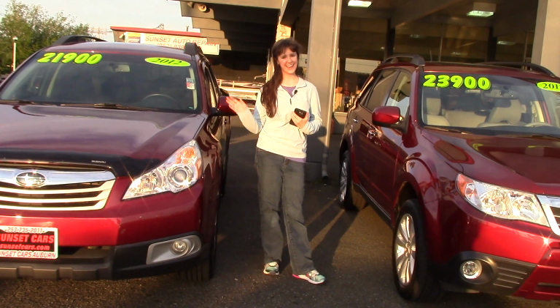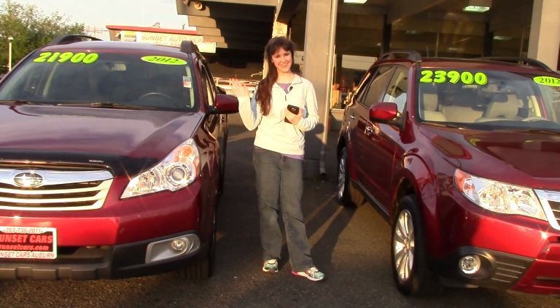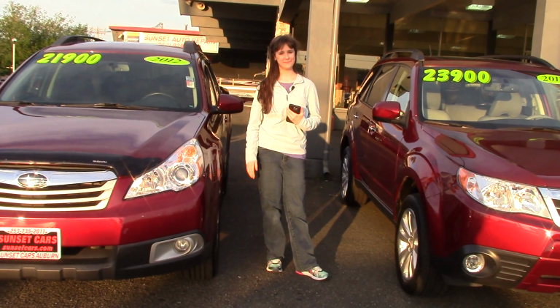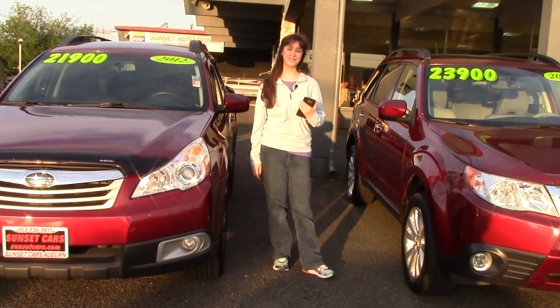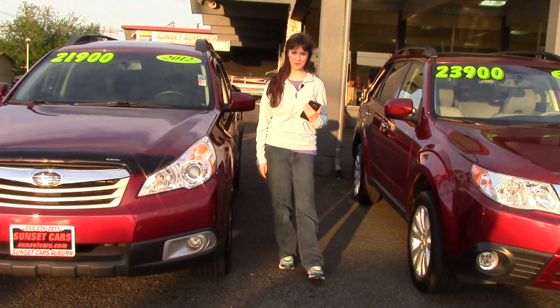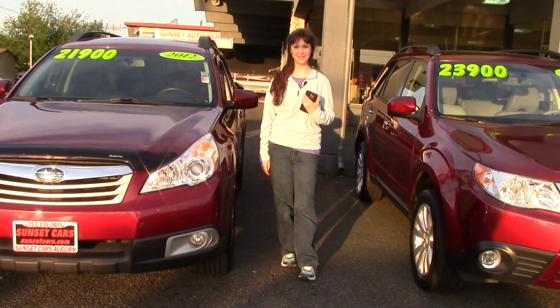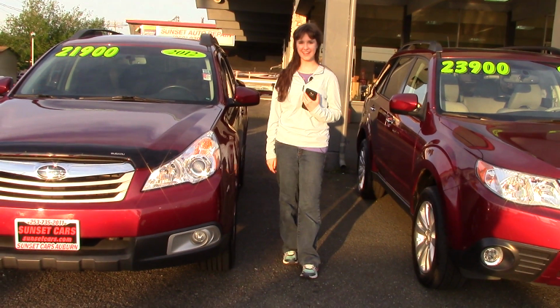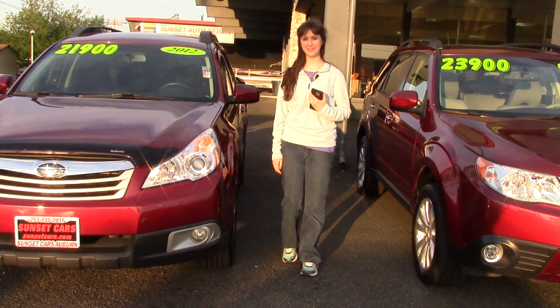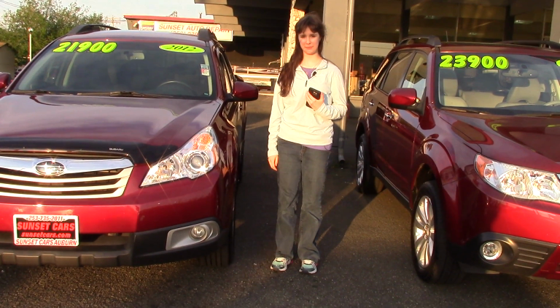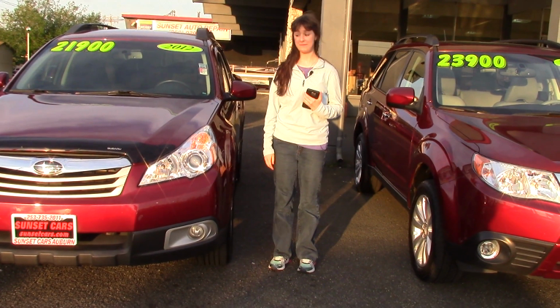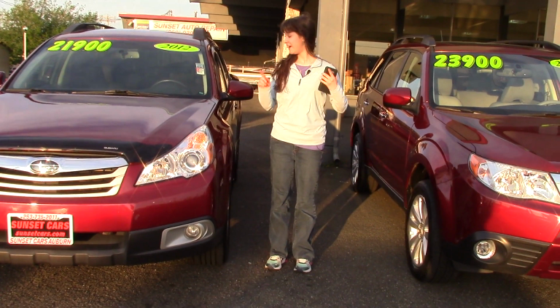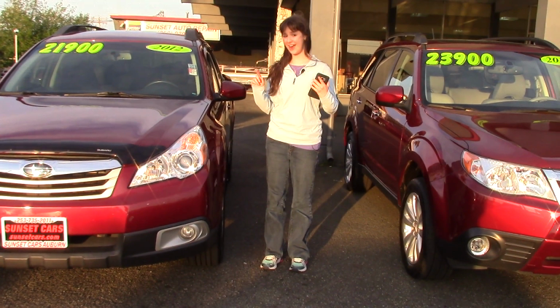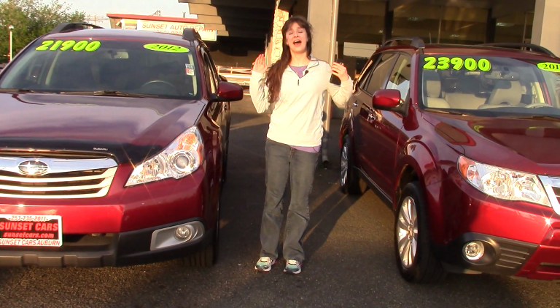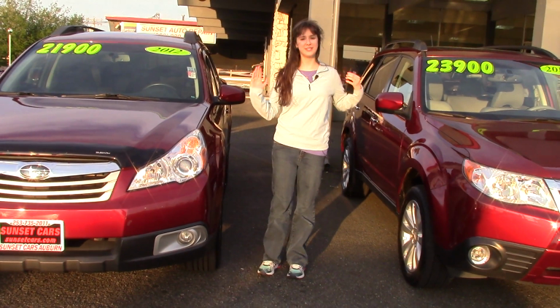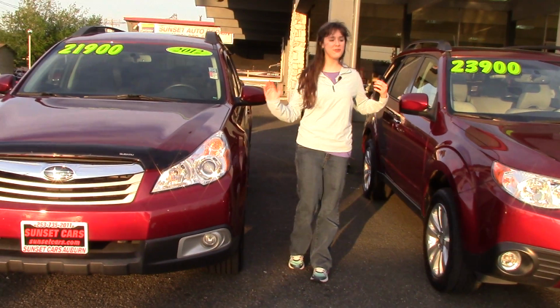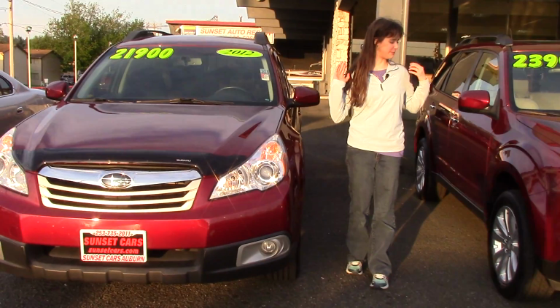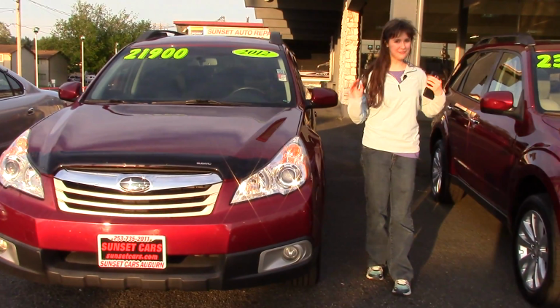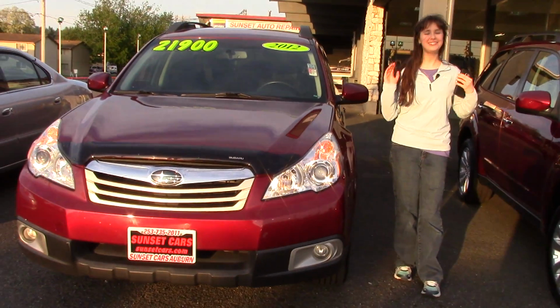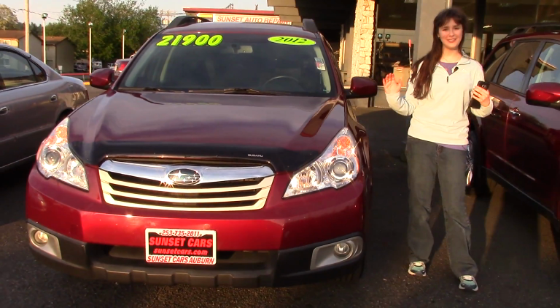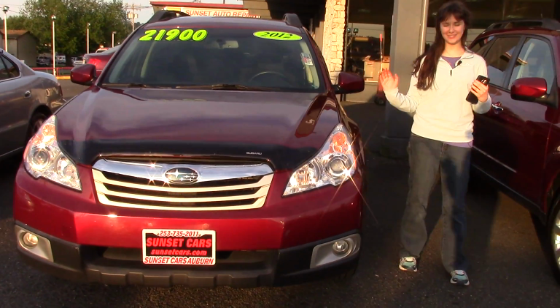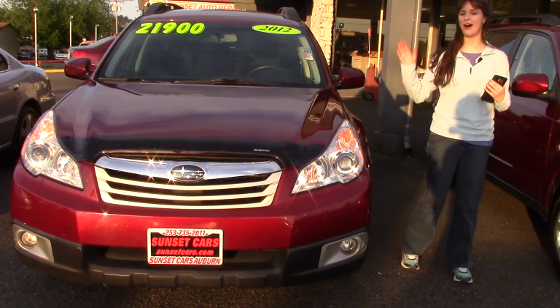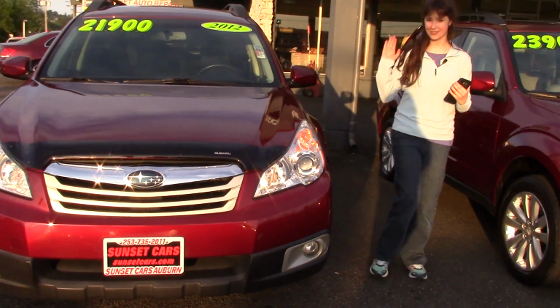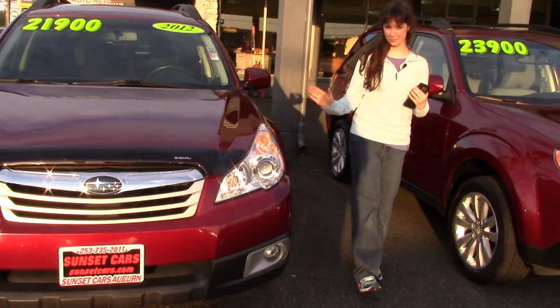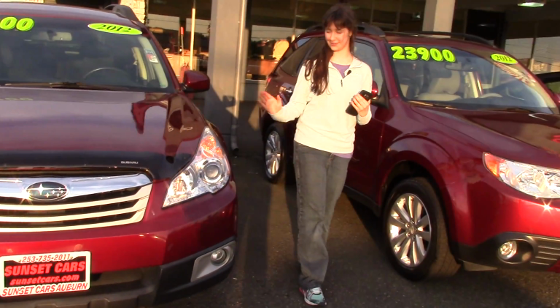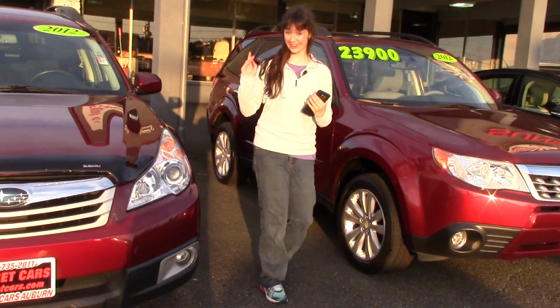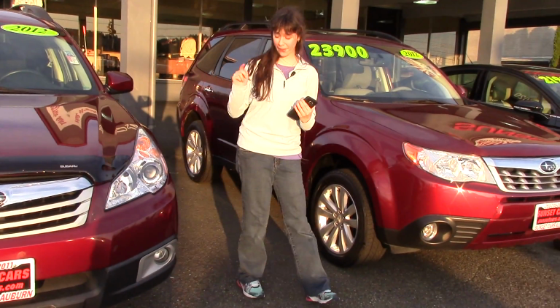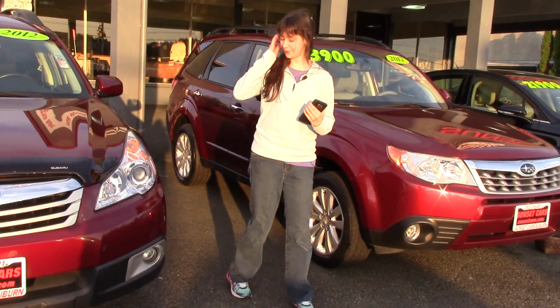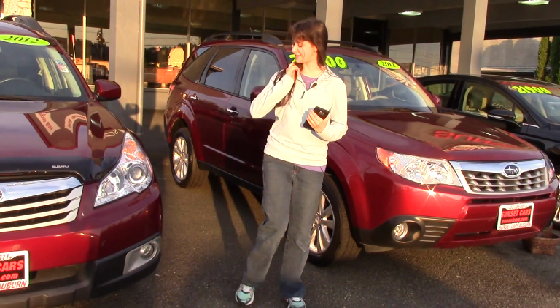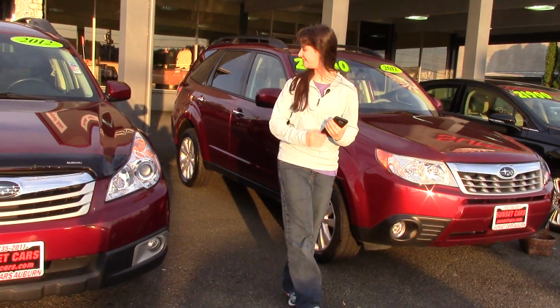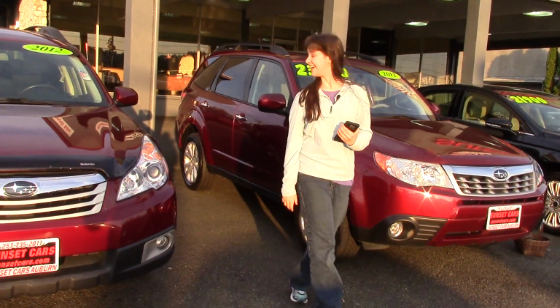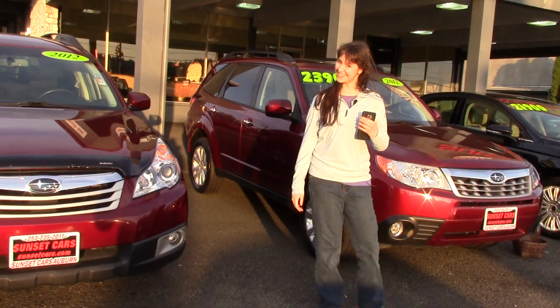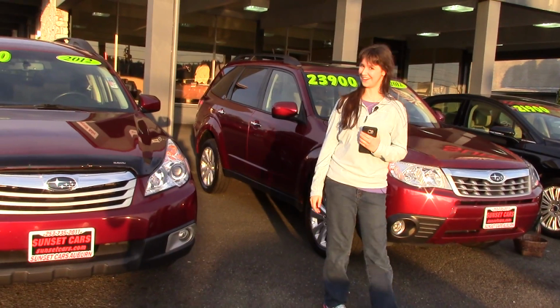Hi there! This is Jordan with Sunset Cars of Auburn. We have two bright red 2012 Subarus, an Outback and a Forester — his and hers.